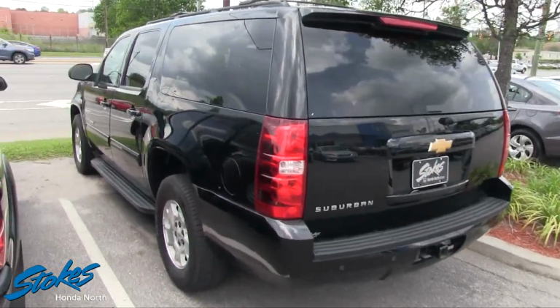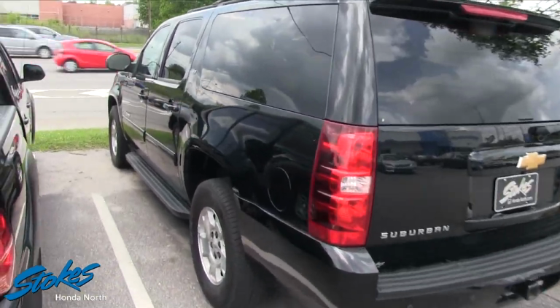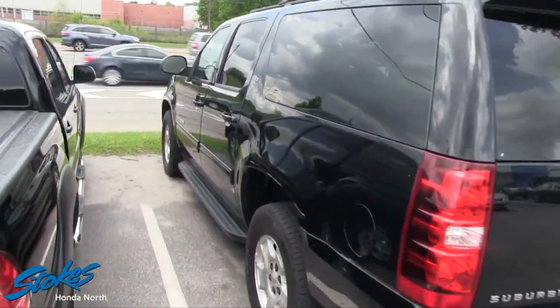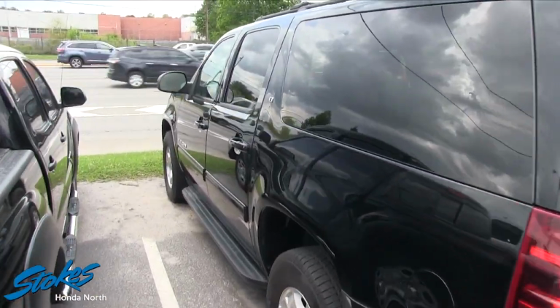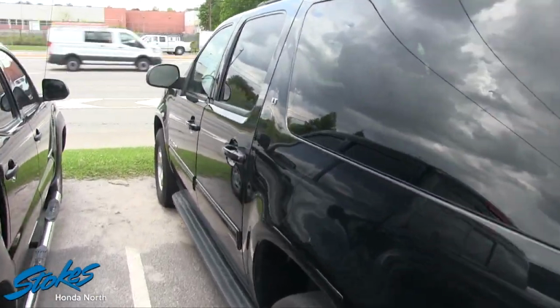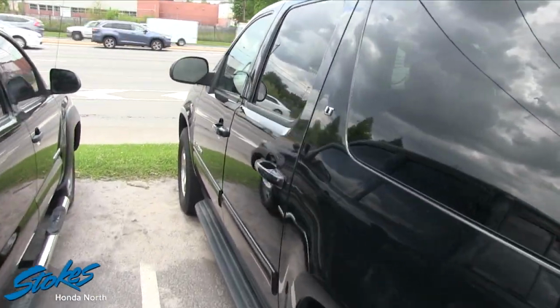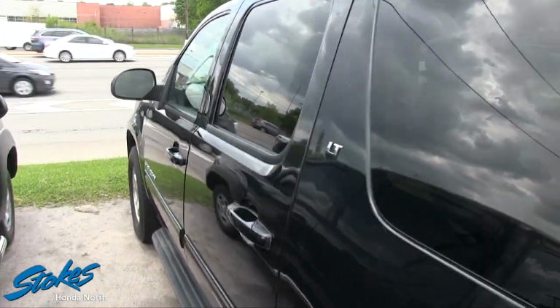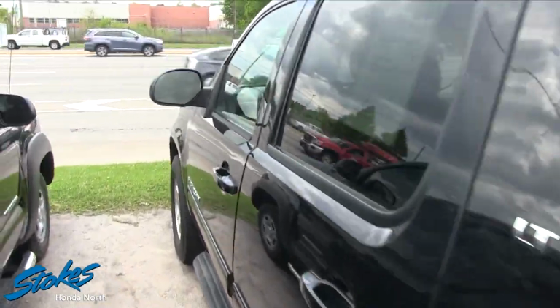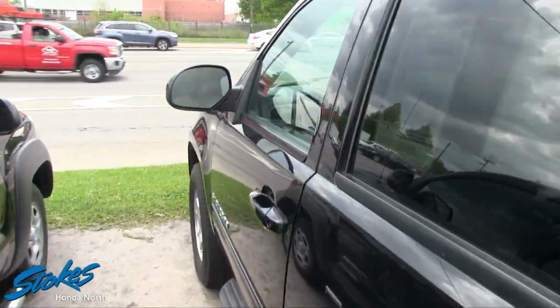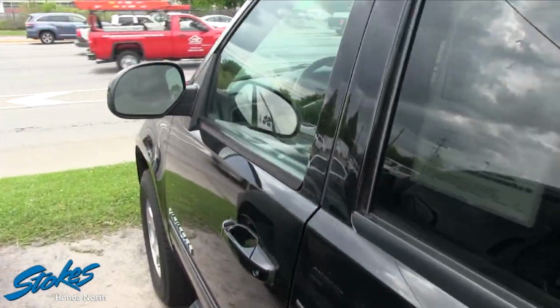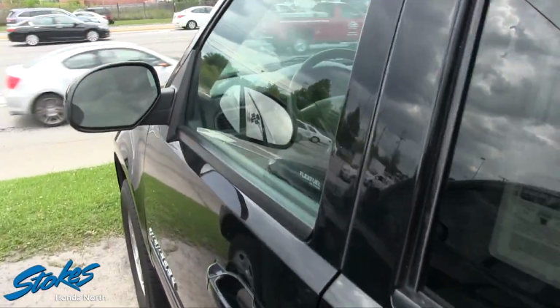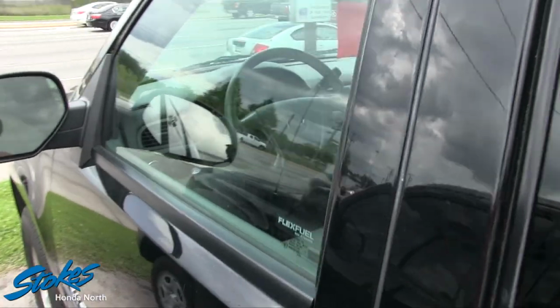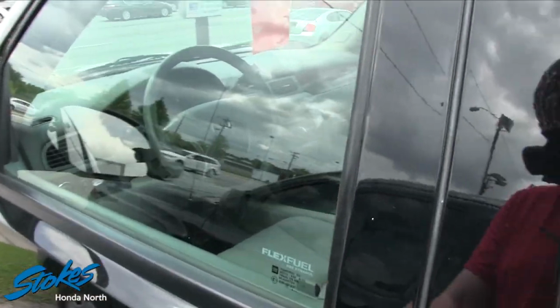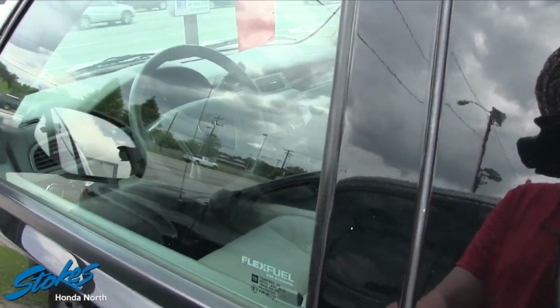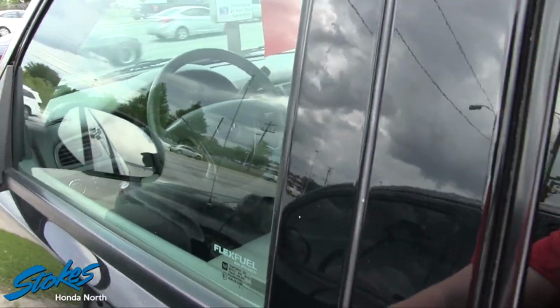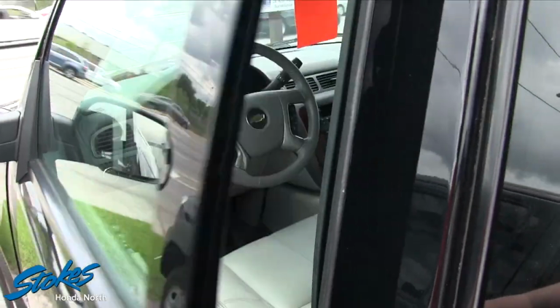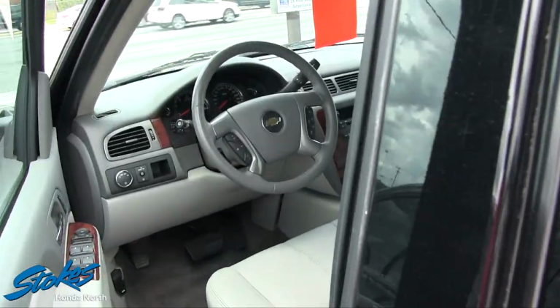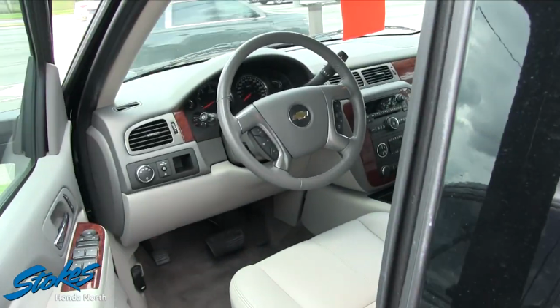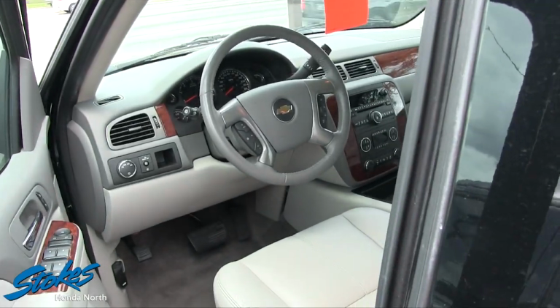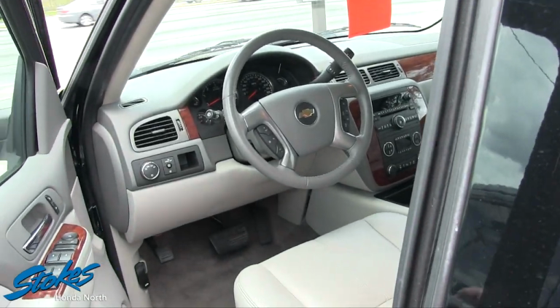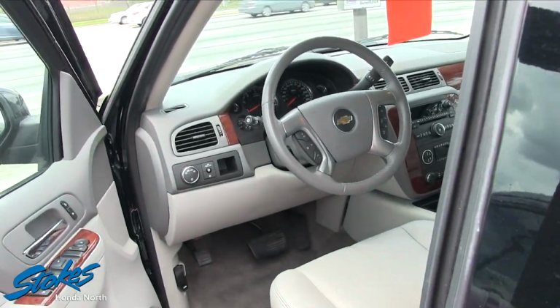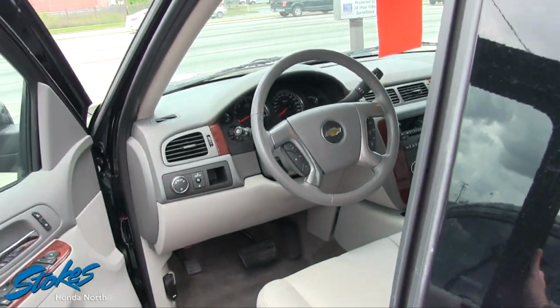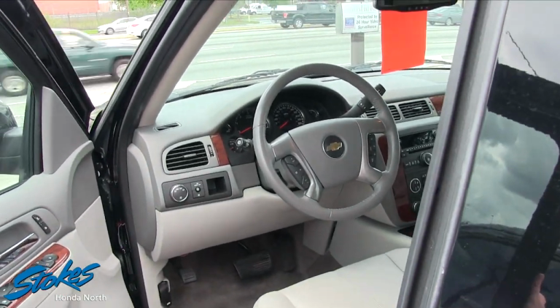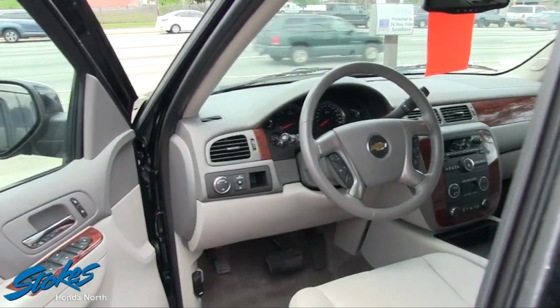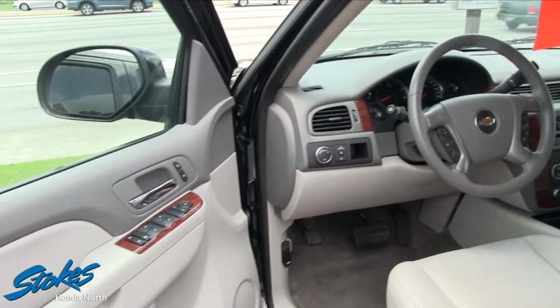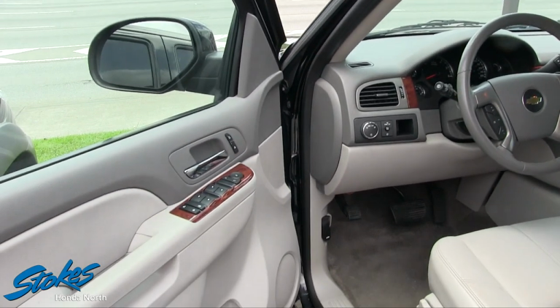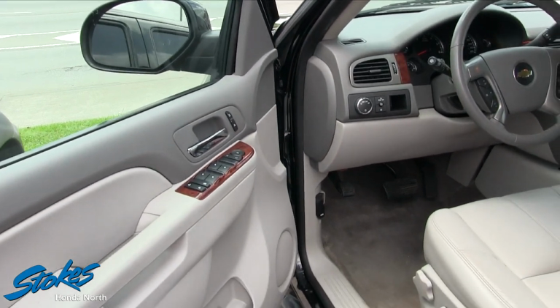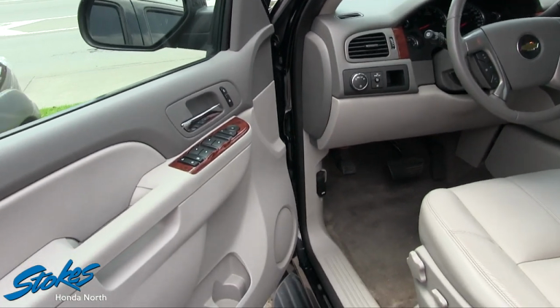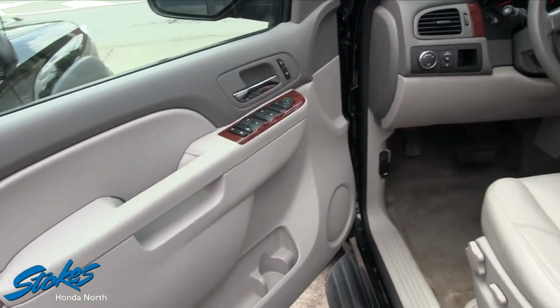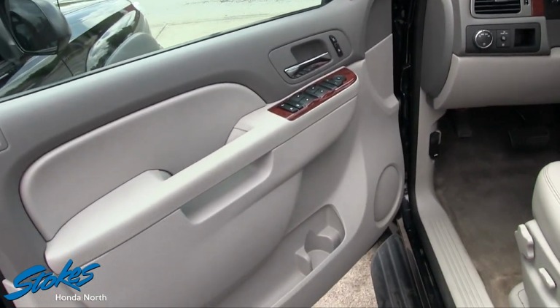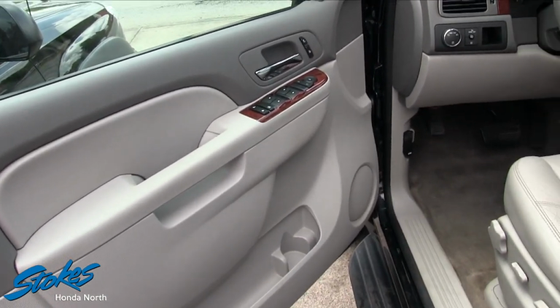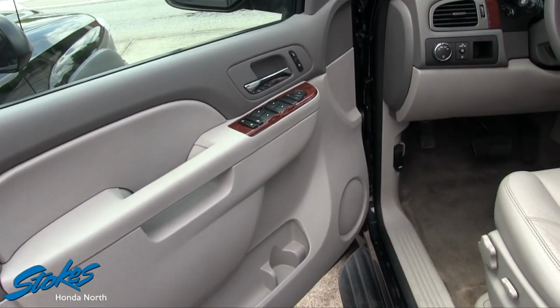Very clean on the exterior. Mileage on this one is sixty thousand five hundred thirty-eight miles. It's got the 5.3 liter under the hood so you're definitely going to get your power.